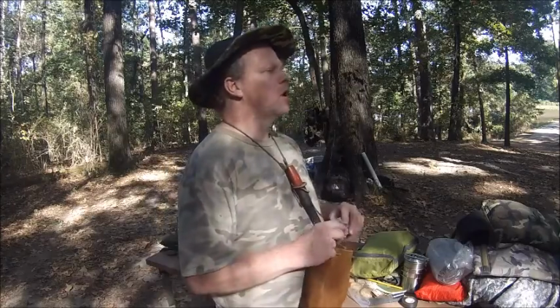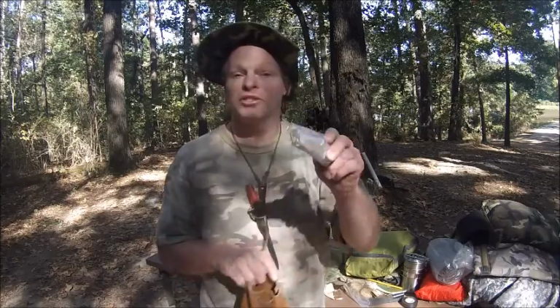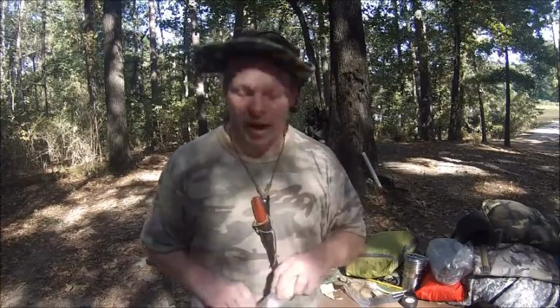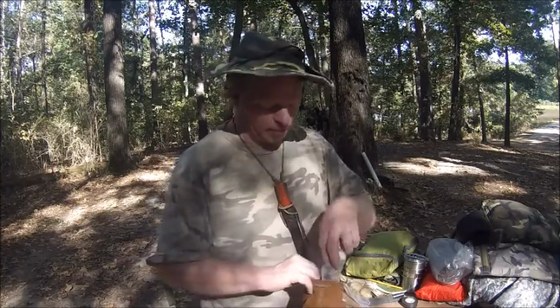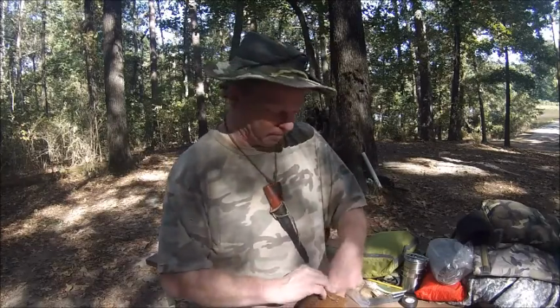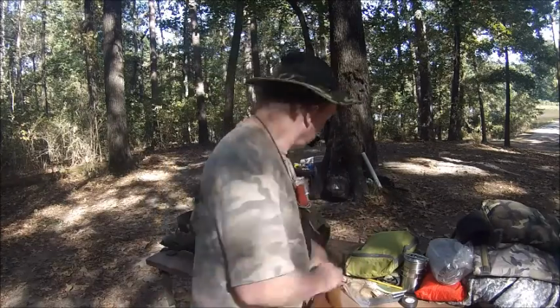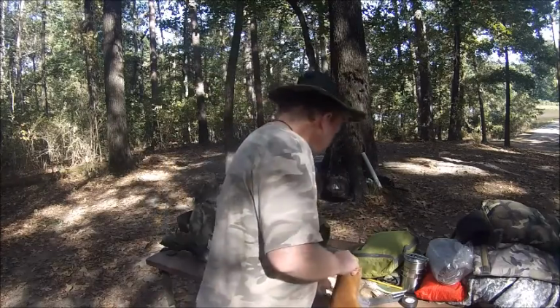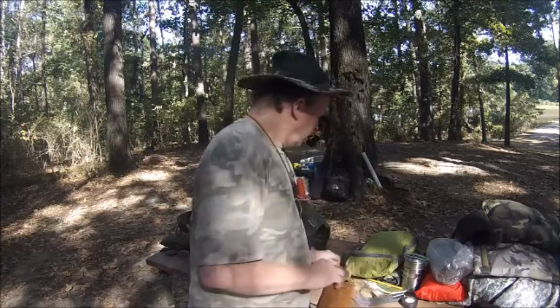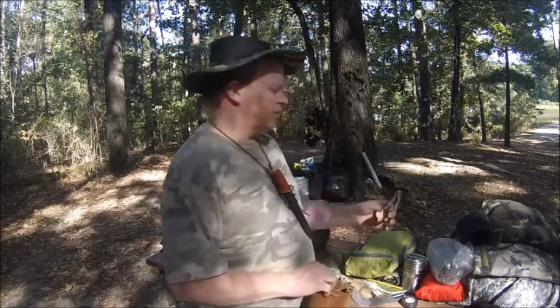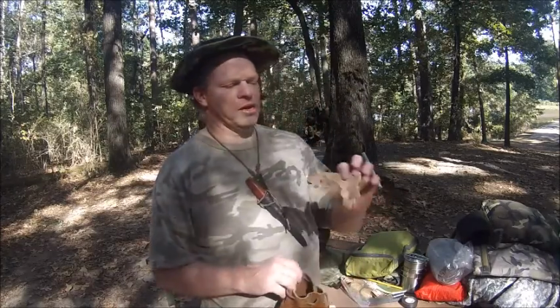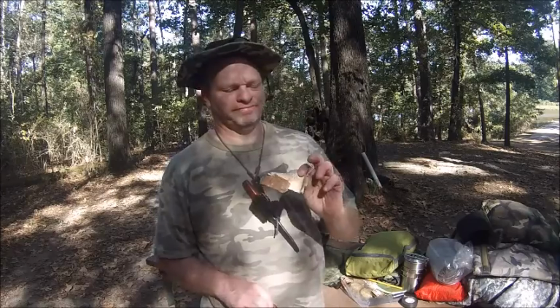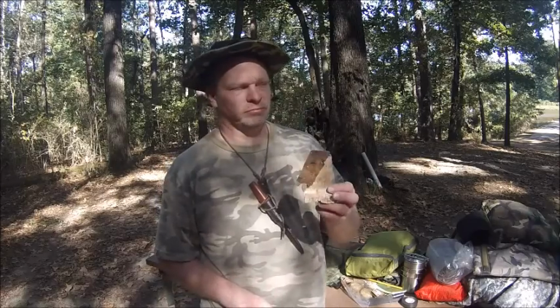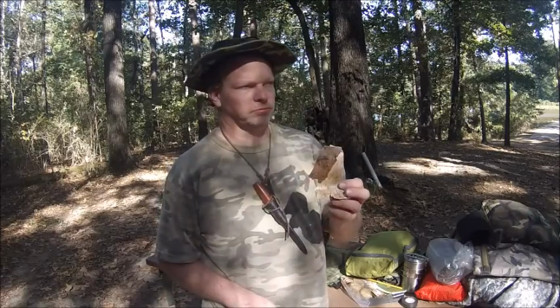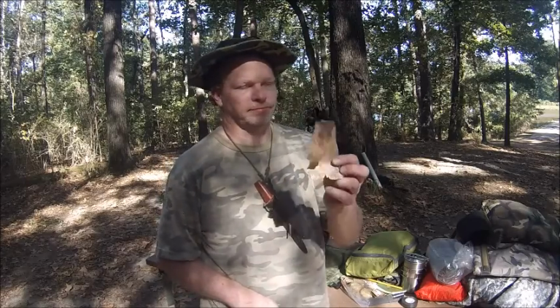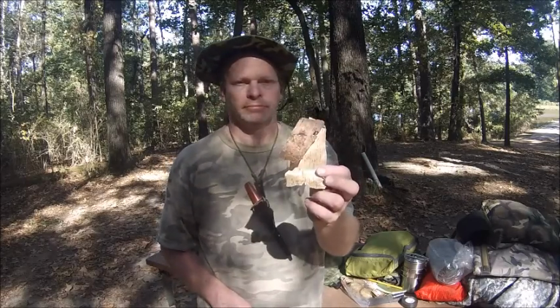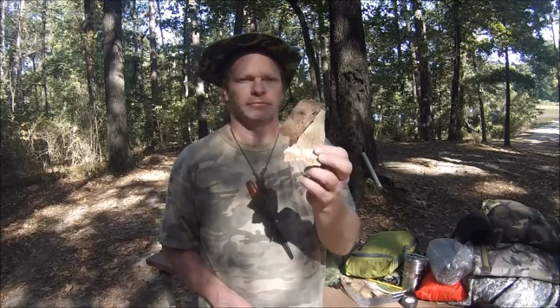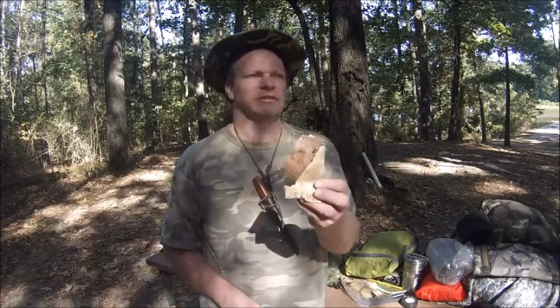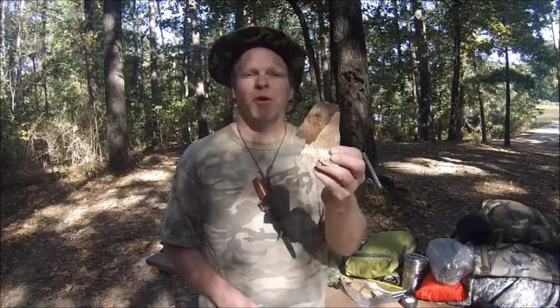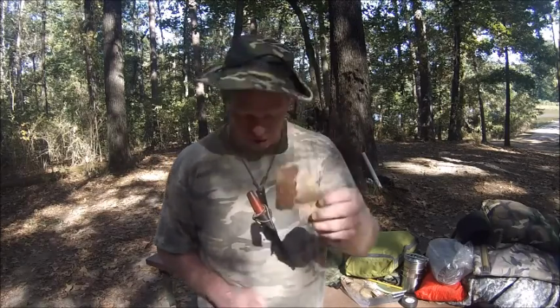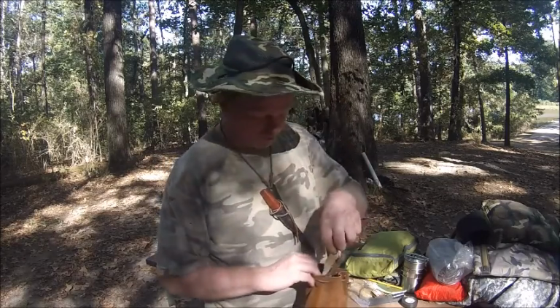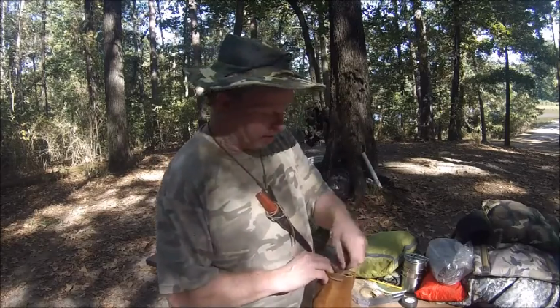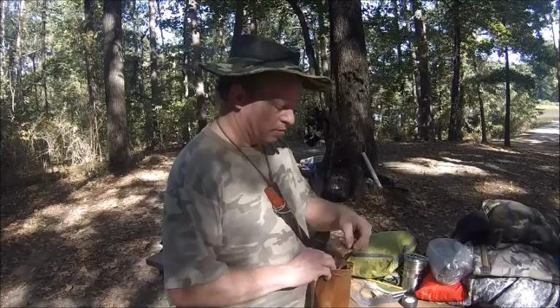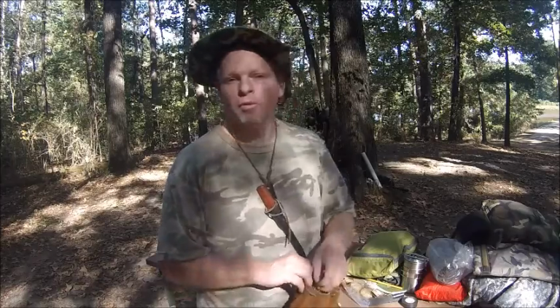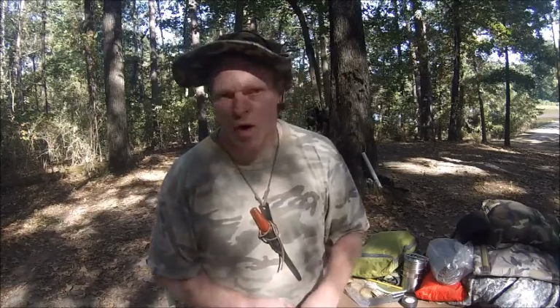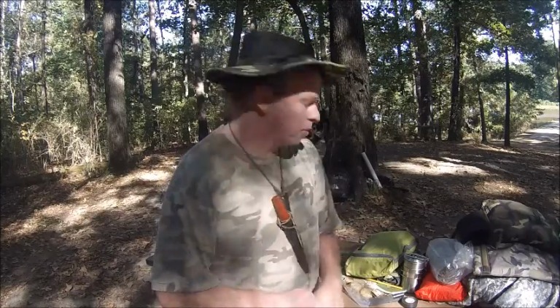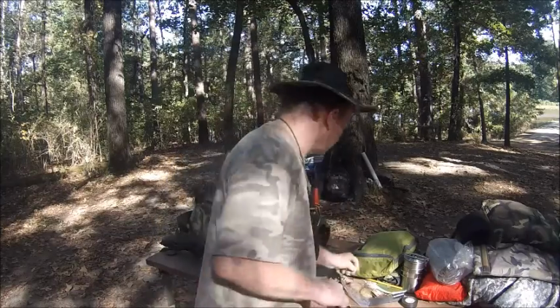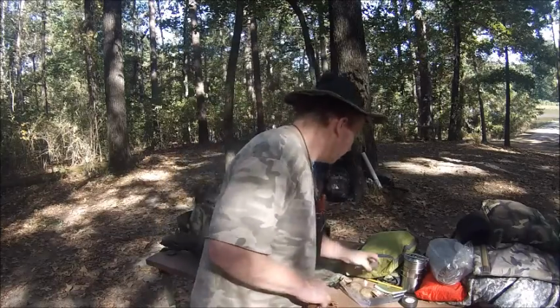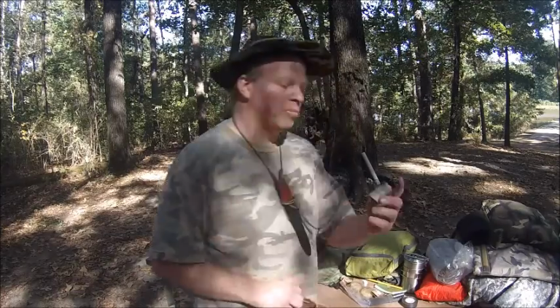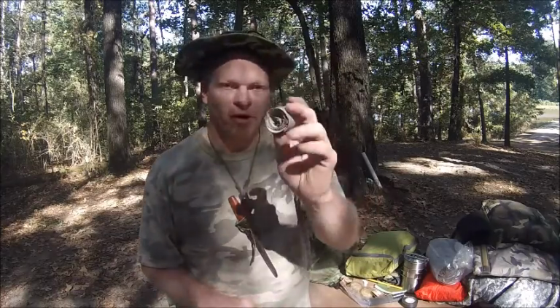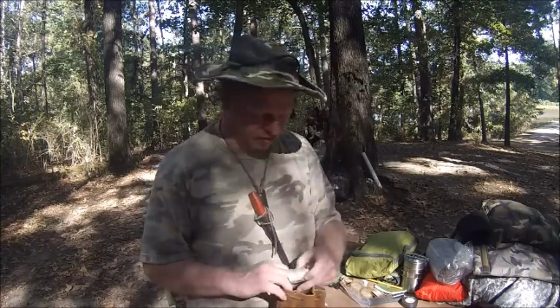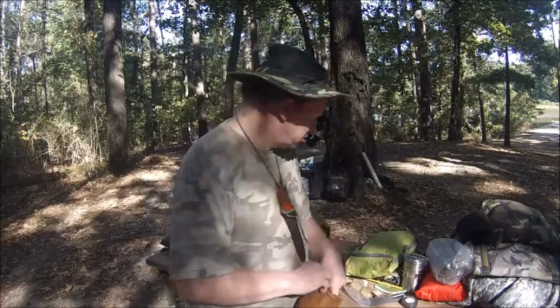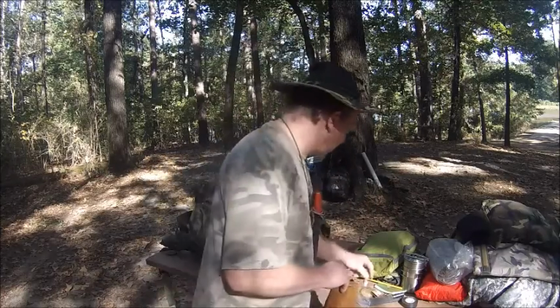Oh, it's on my vest. And I've got some birch bark that was put in there — I'm not sure if that was from Softball or Jason.